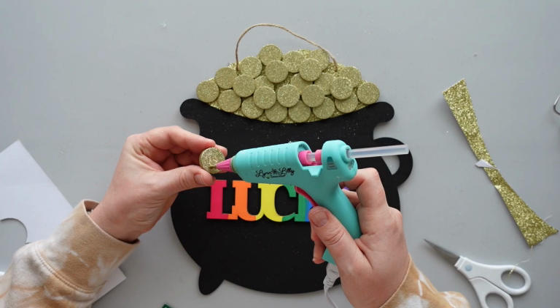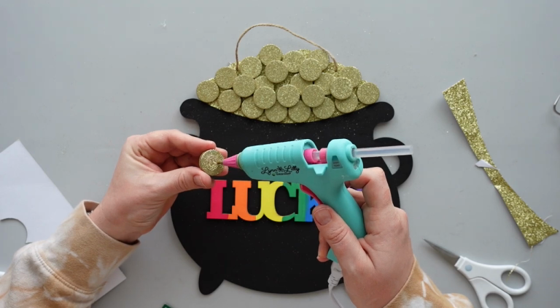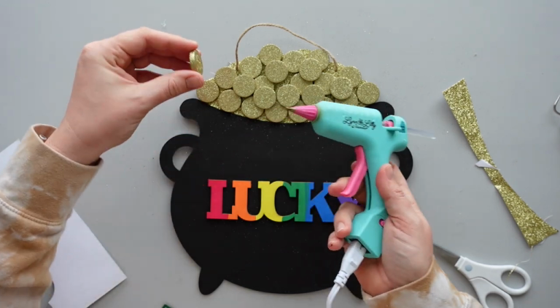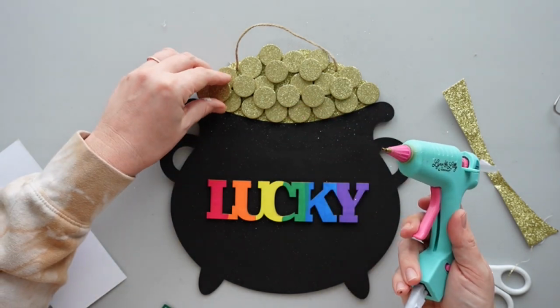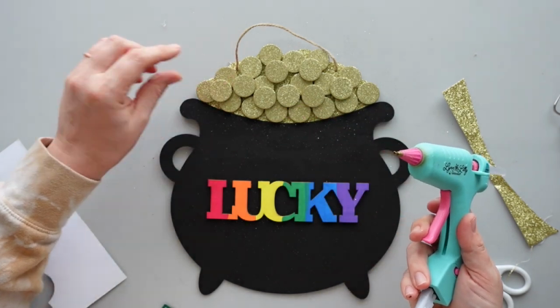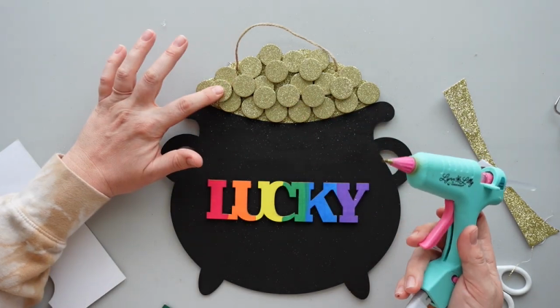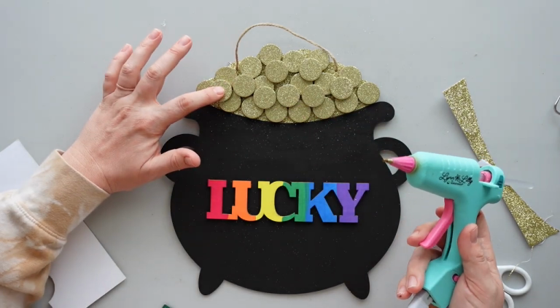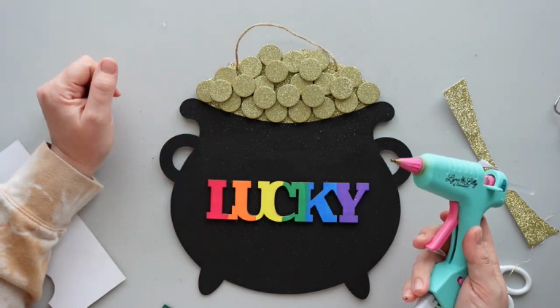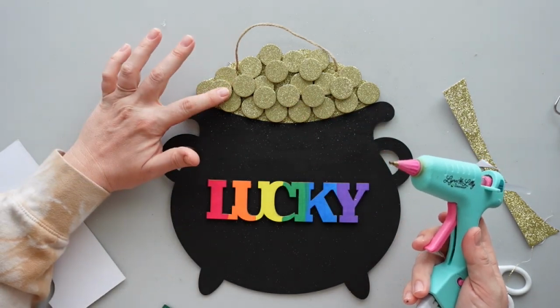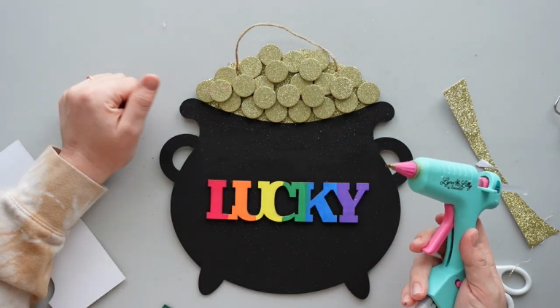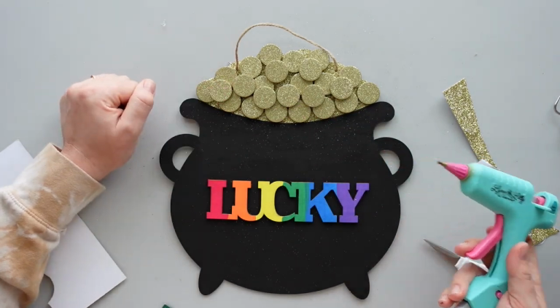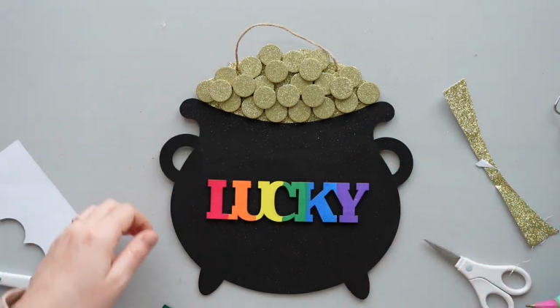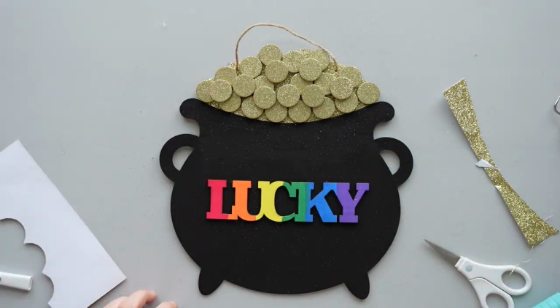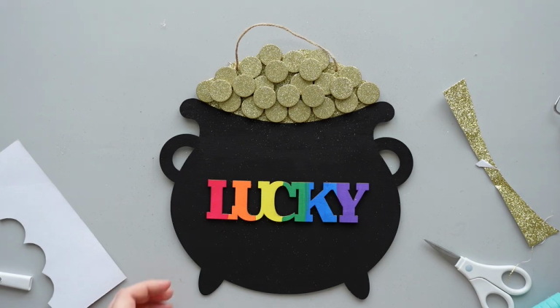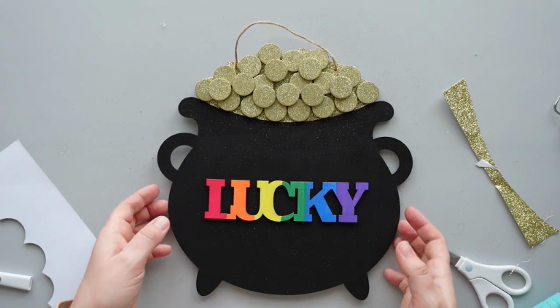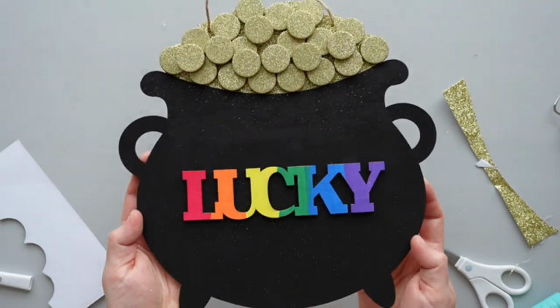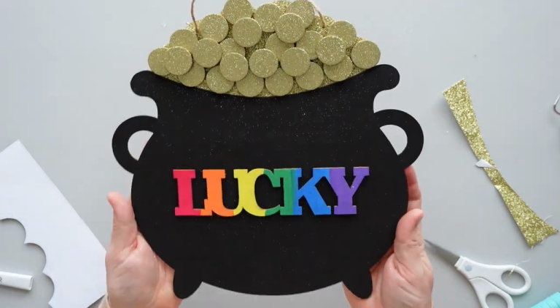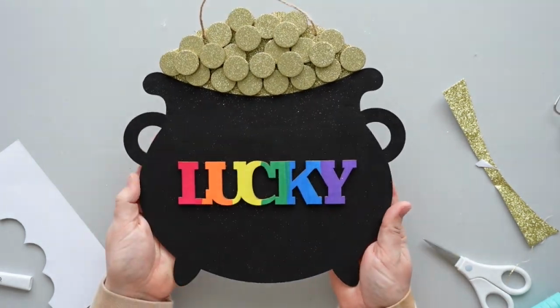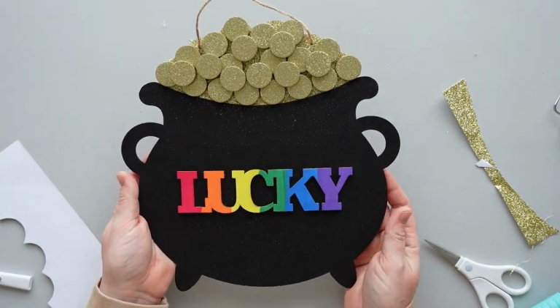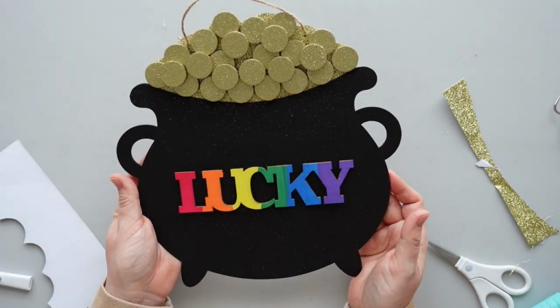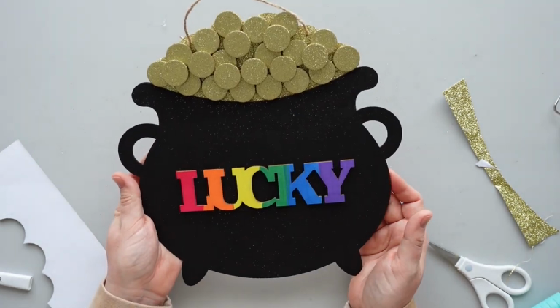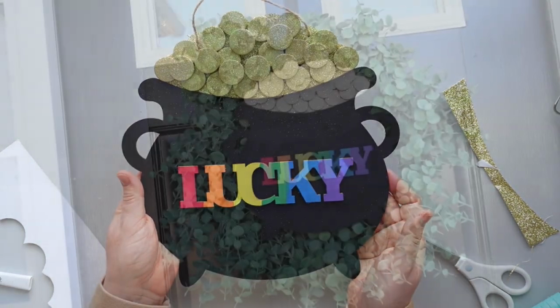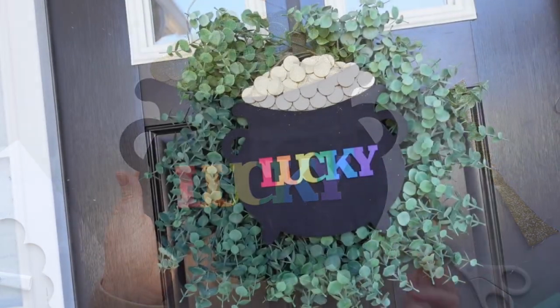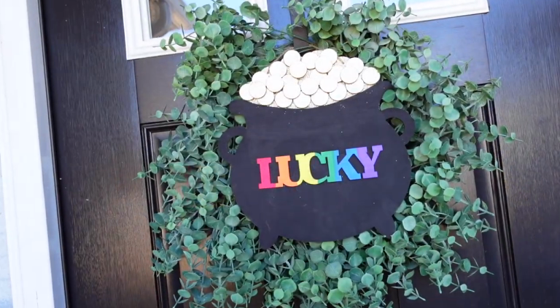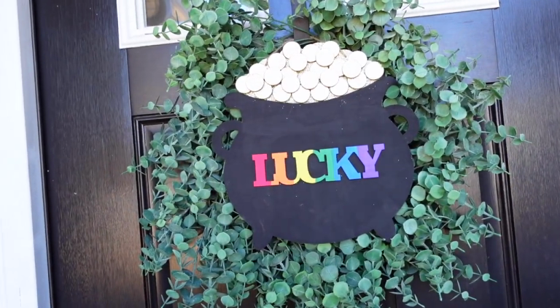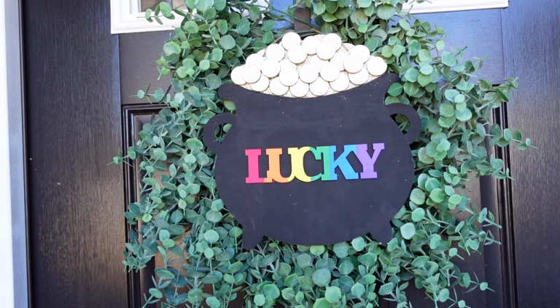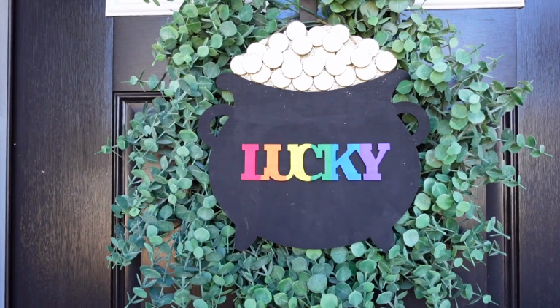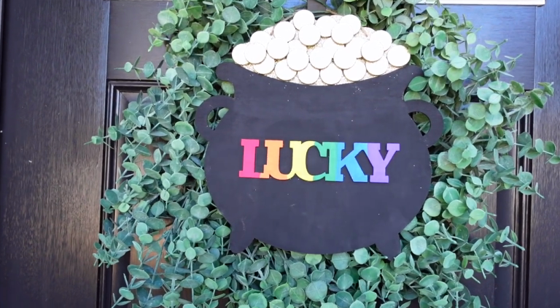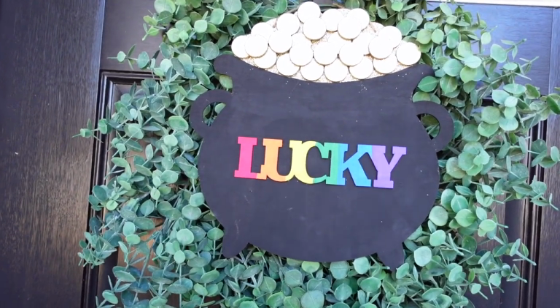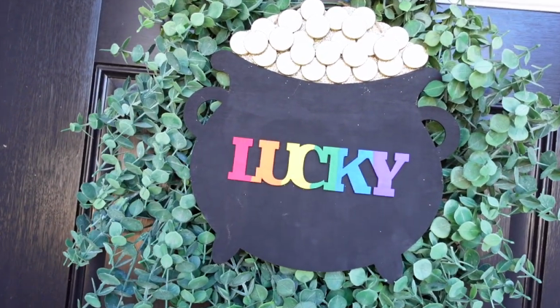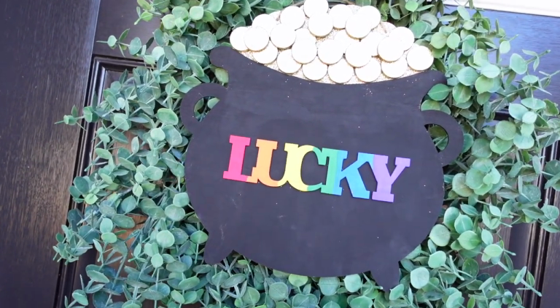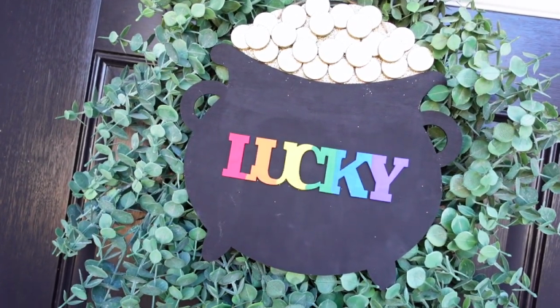I could have just left the cardstock as is, but I like the dimension that the coins added to the sign. This cute sign reminds me of a pot of gold at the end of a rainbow.